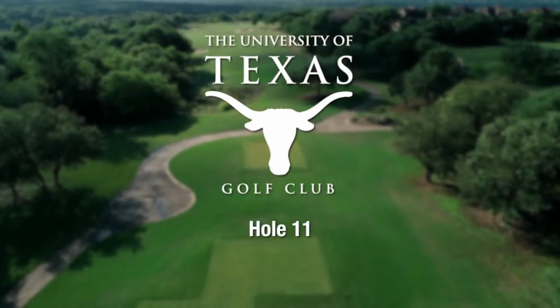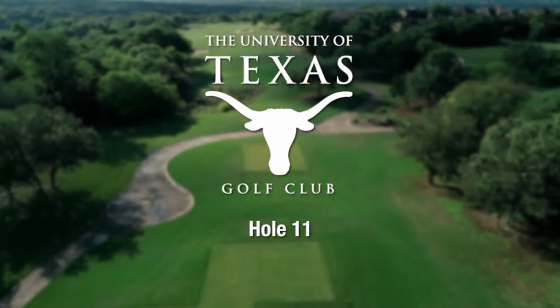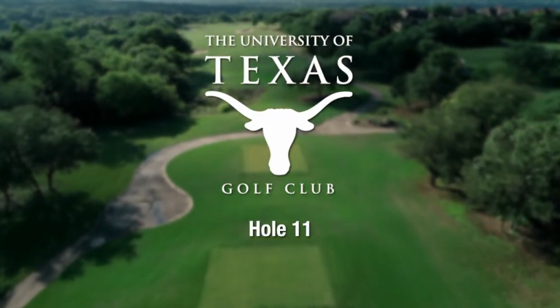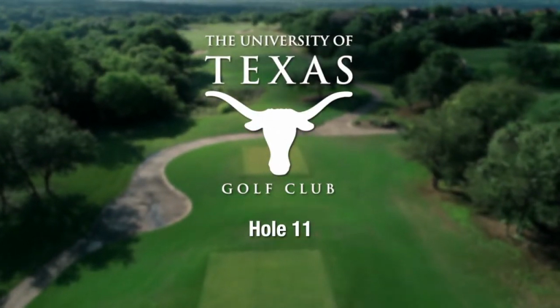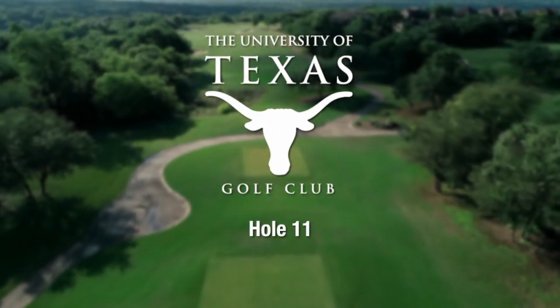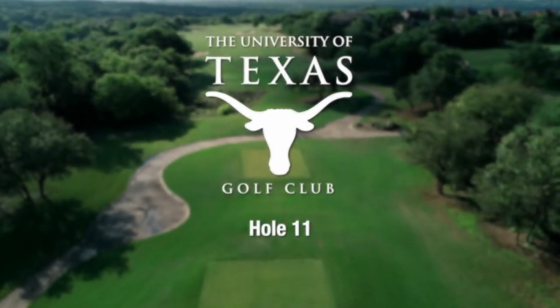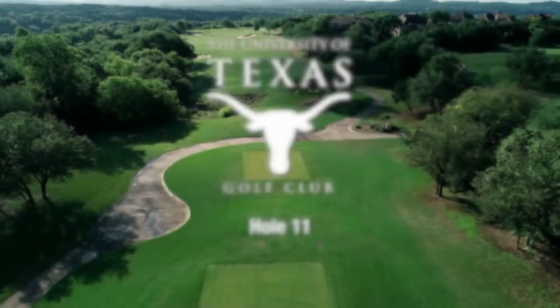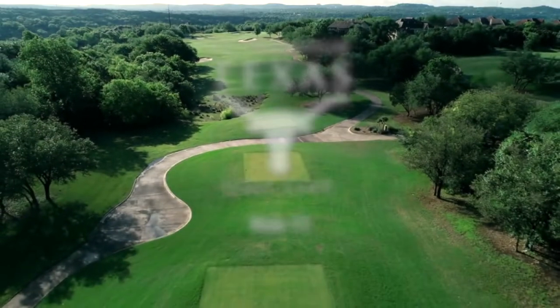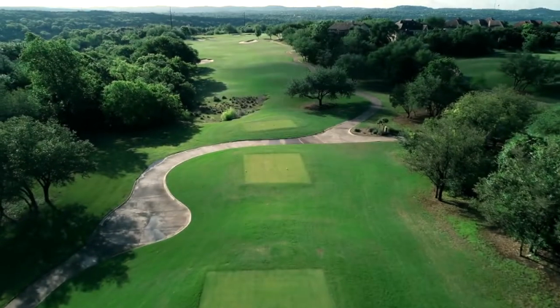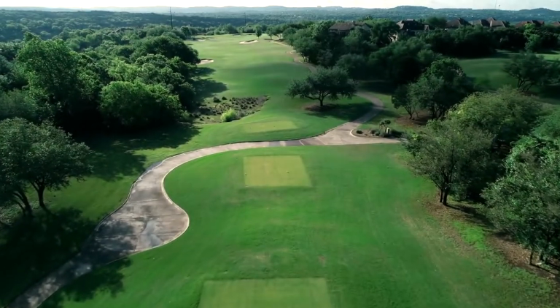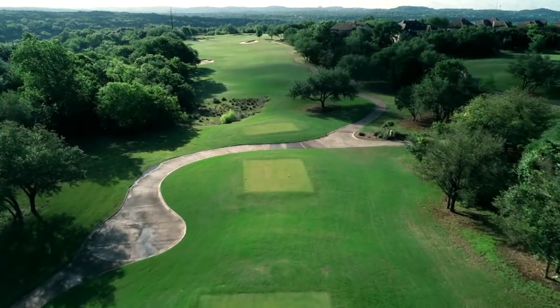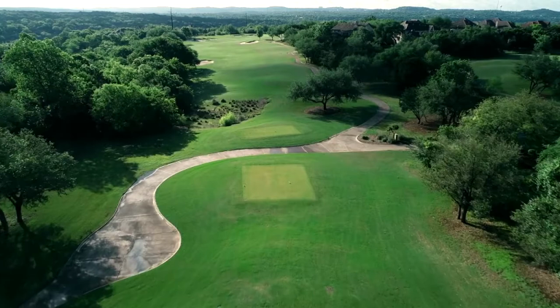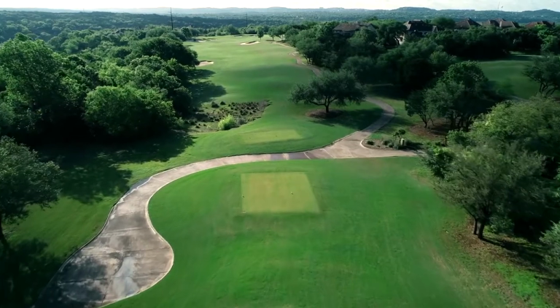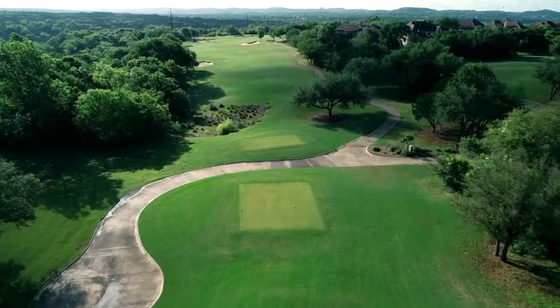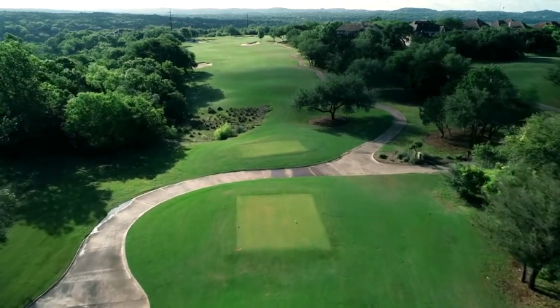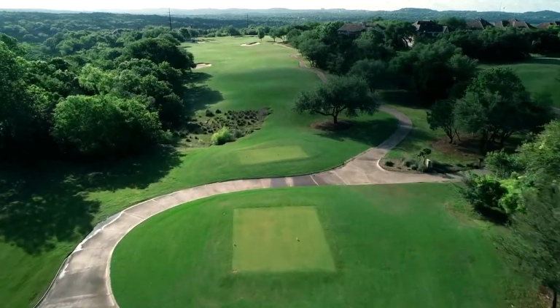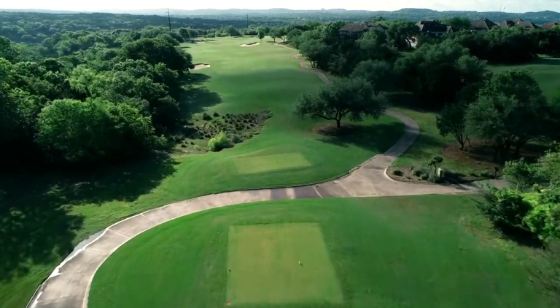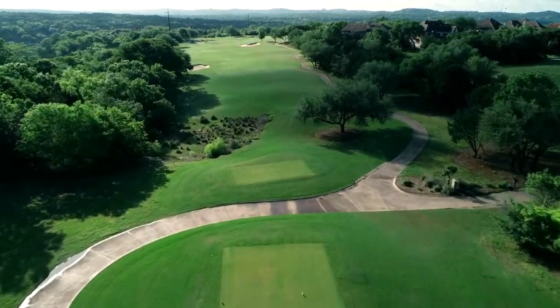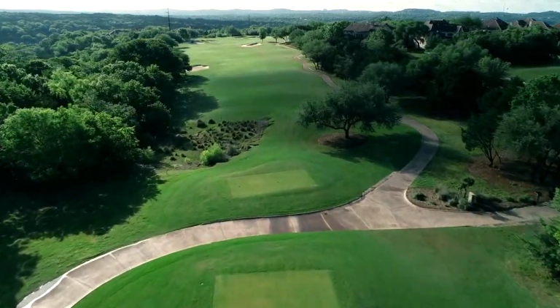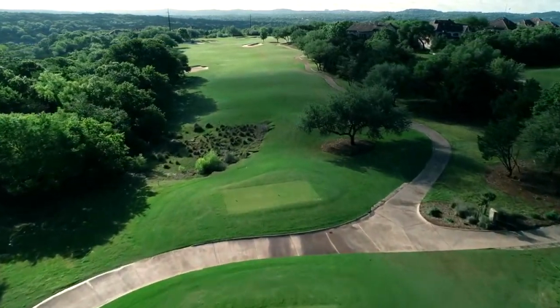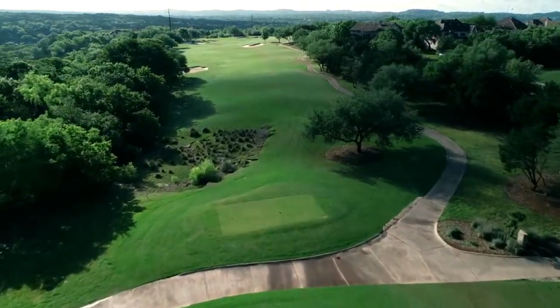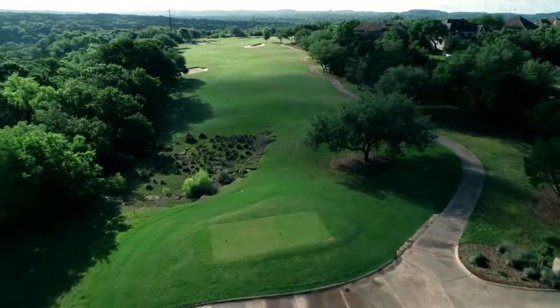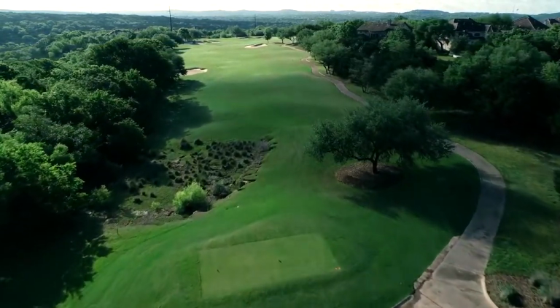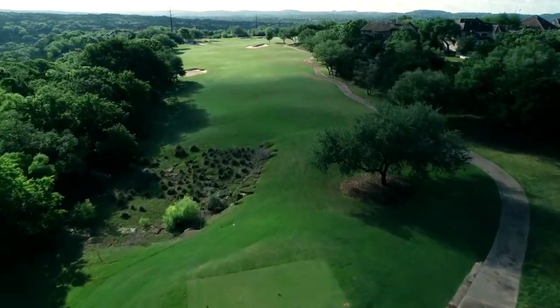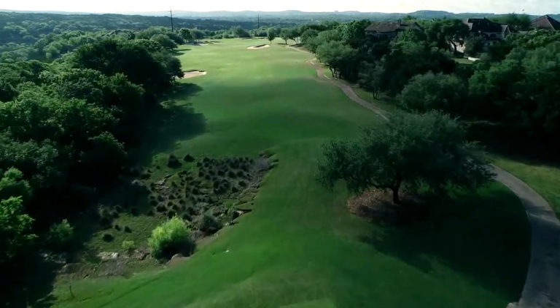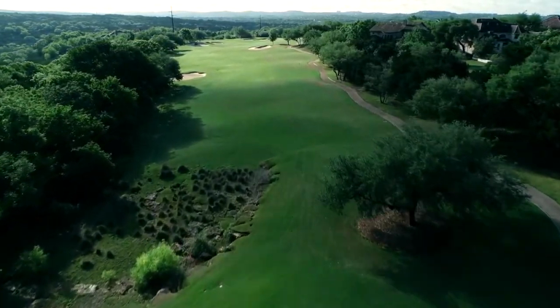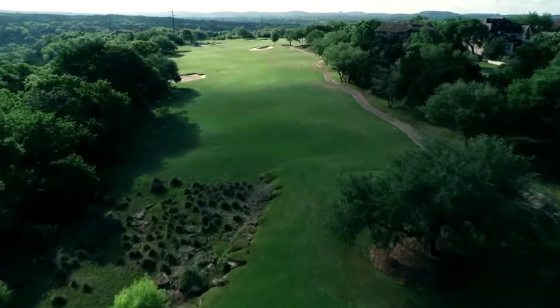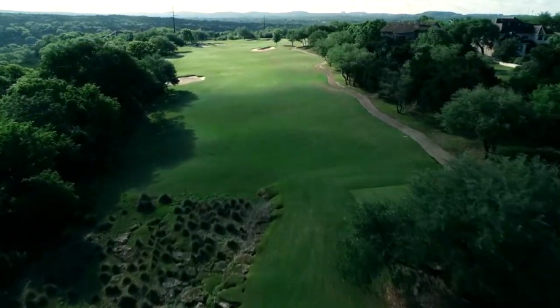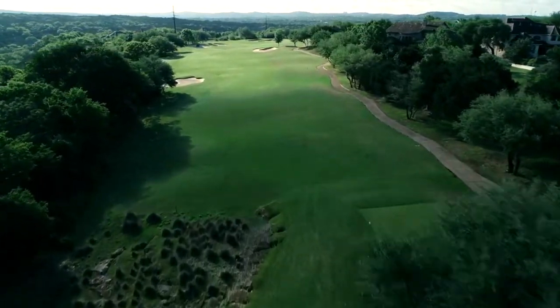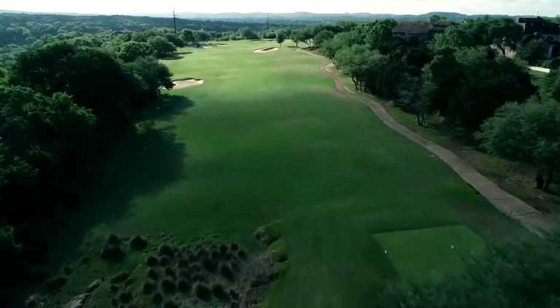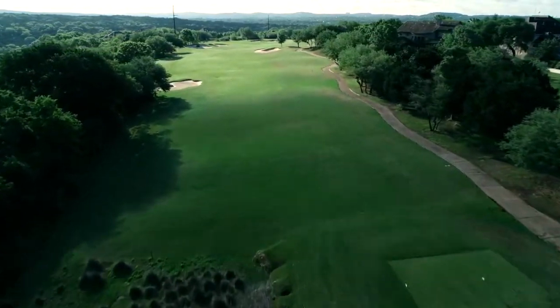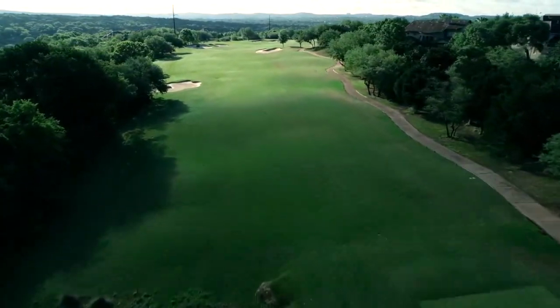Loaded with character, the 11th contains a little bit of everything, as players will need skill and intellect to tame this stunning par 5.